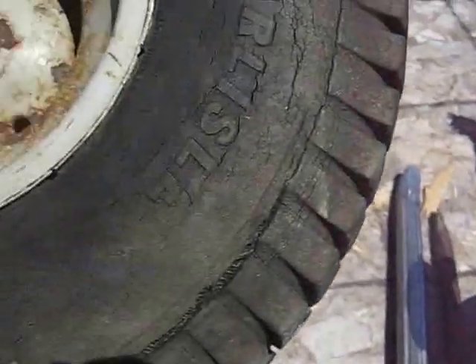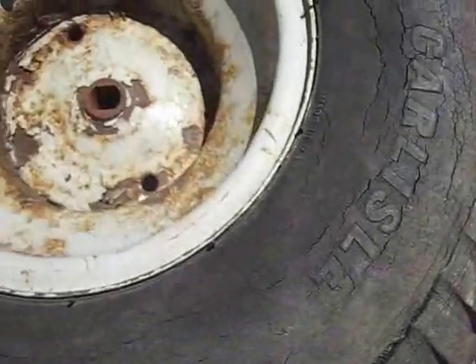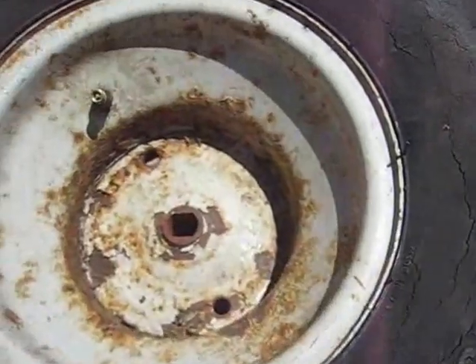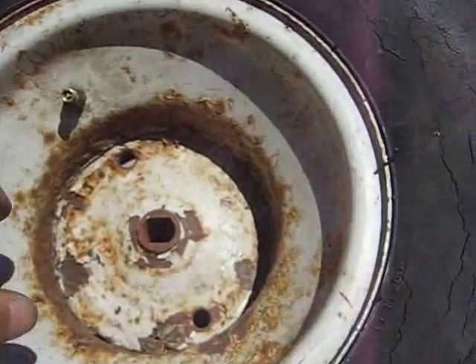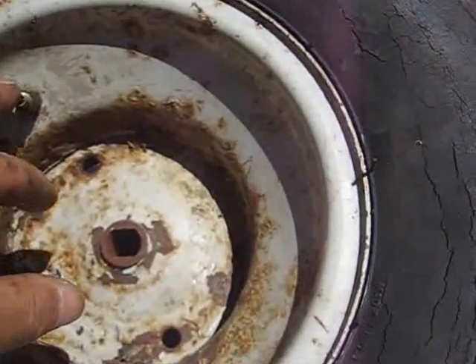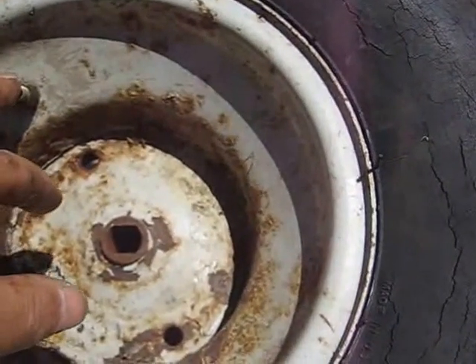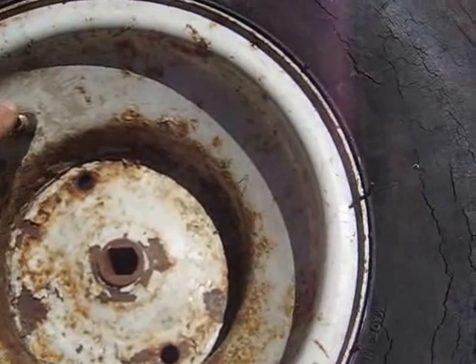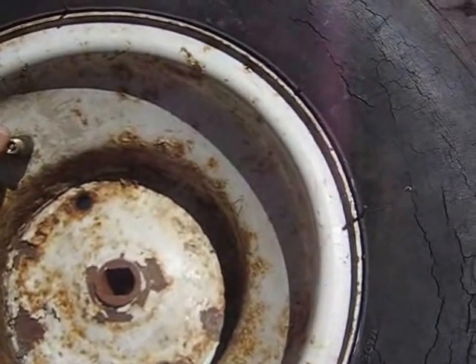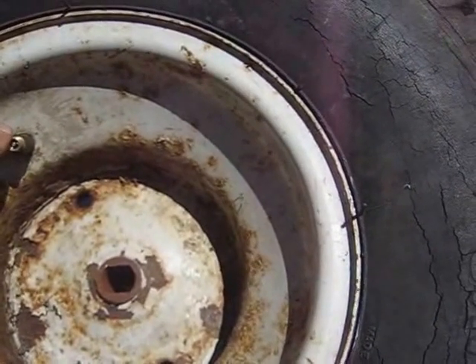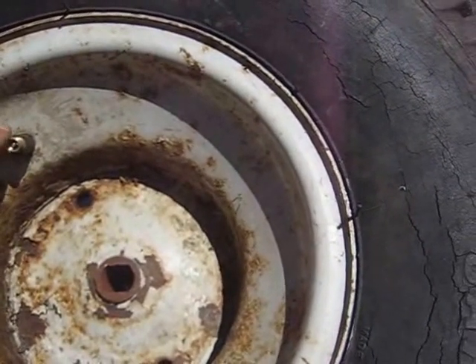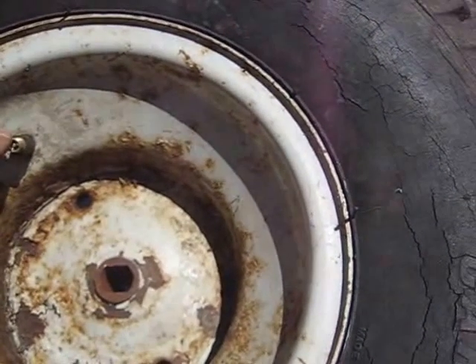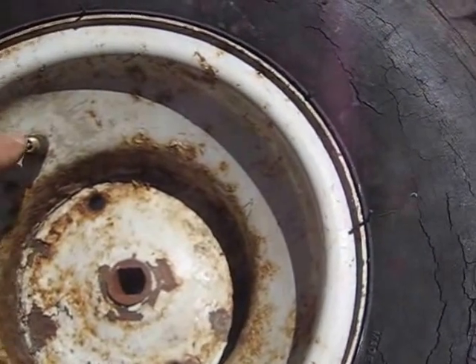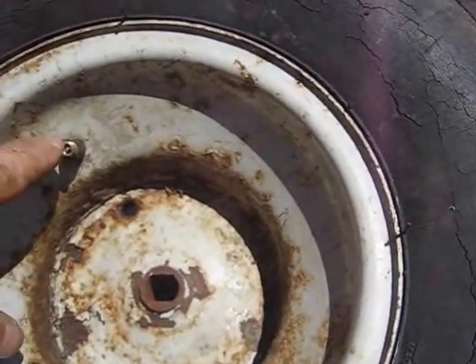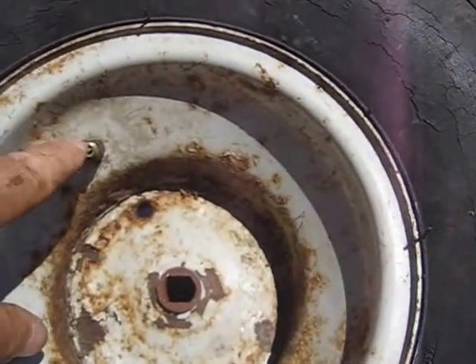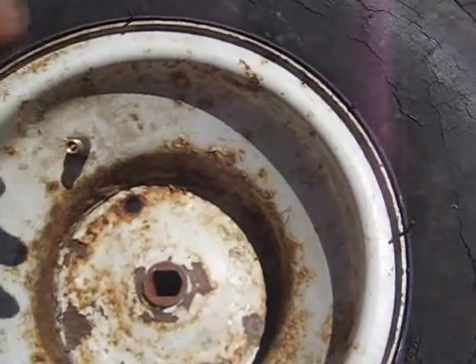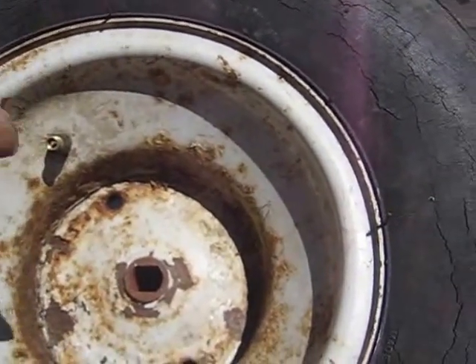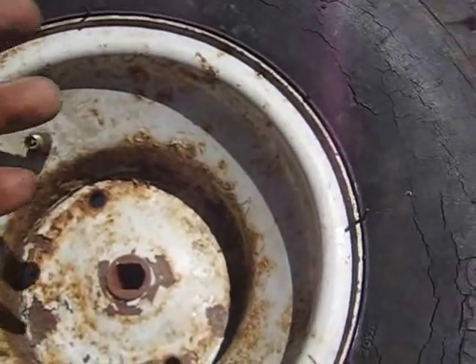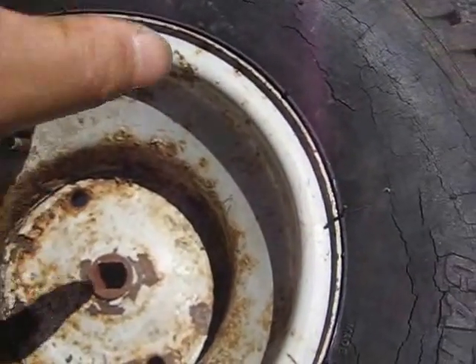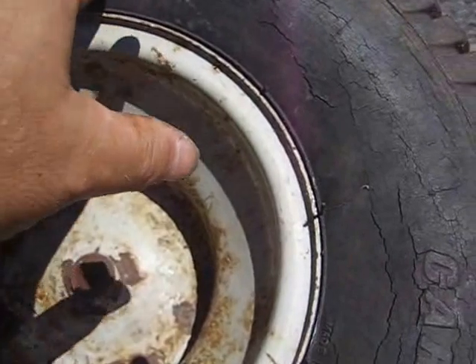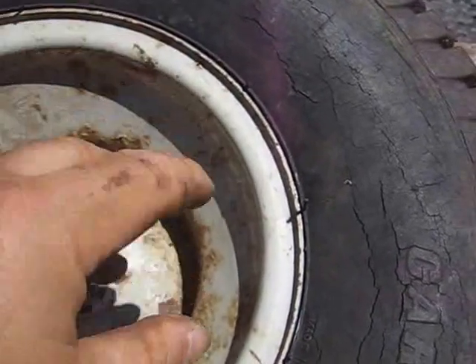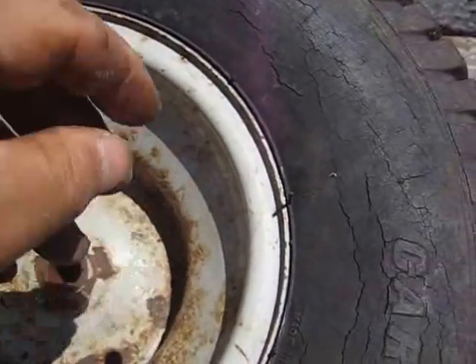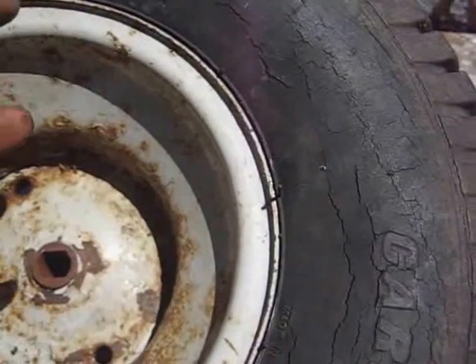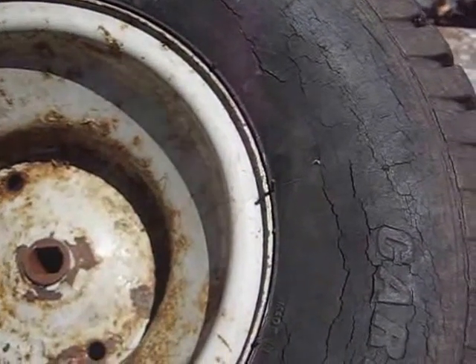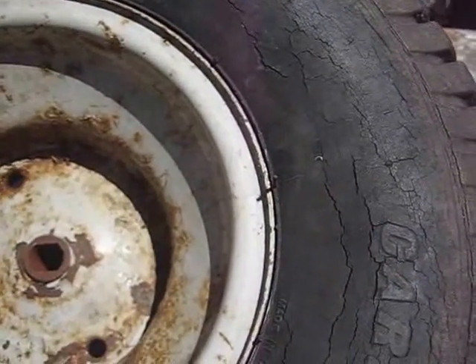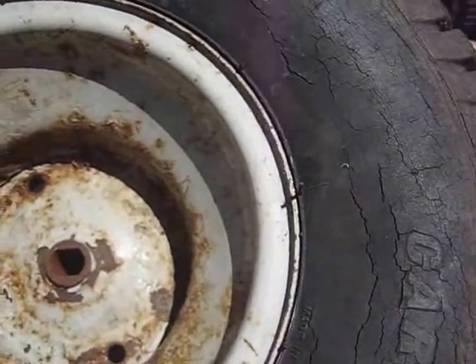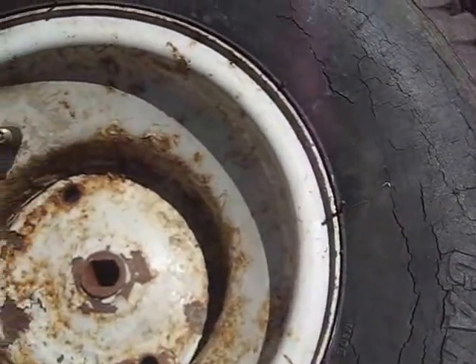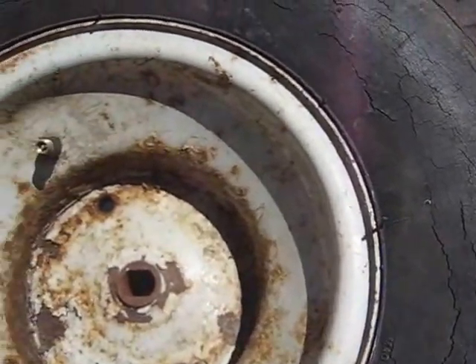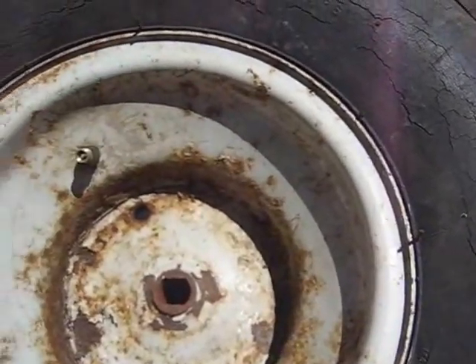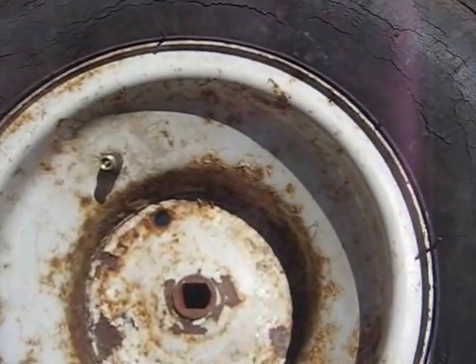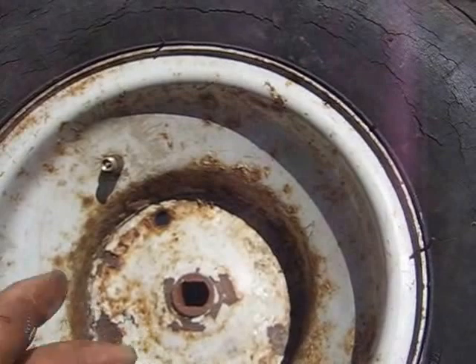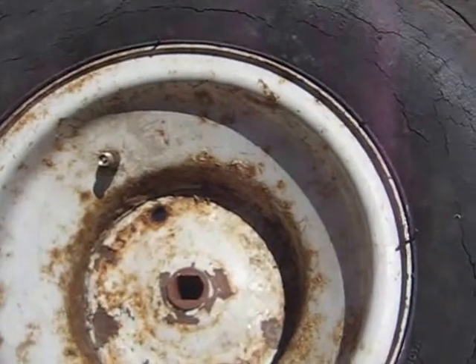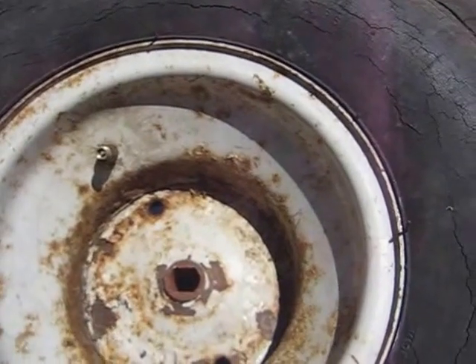A little tip I picked up: after you fill the tire with air, take that Schrader valve out, let the air out, and fill it again. It lets the tube inside relax and fill up properly. I don't know whether that's strictly necessary — I never did it before — but I did it this time.